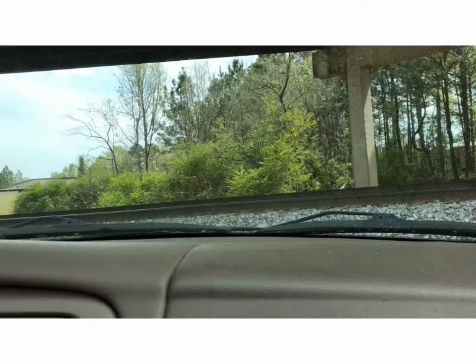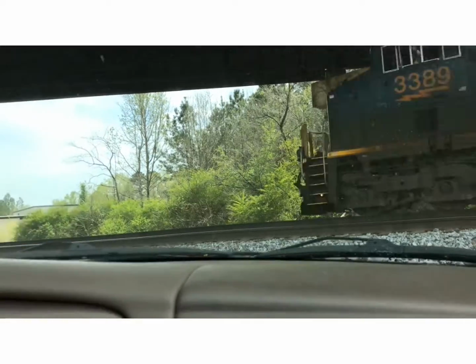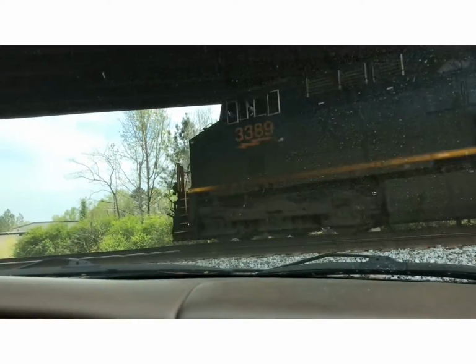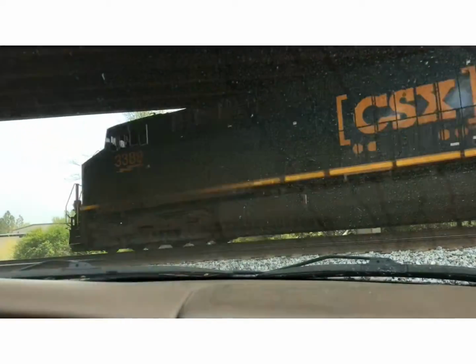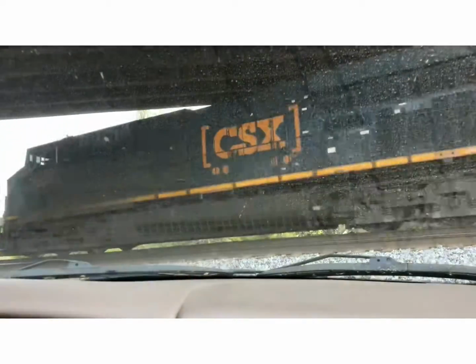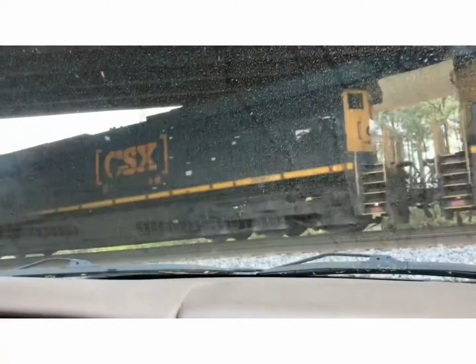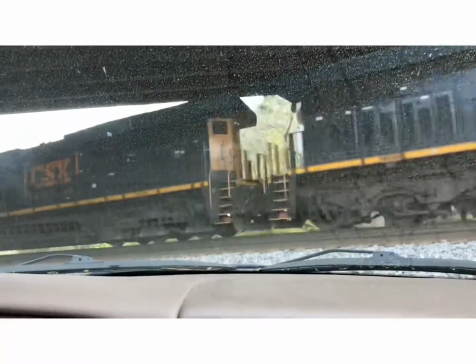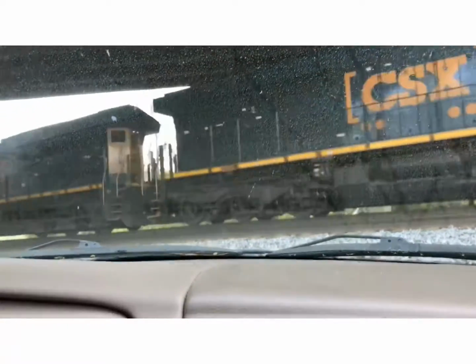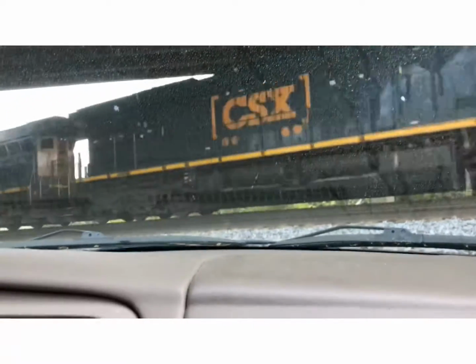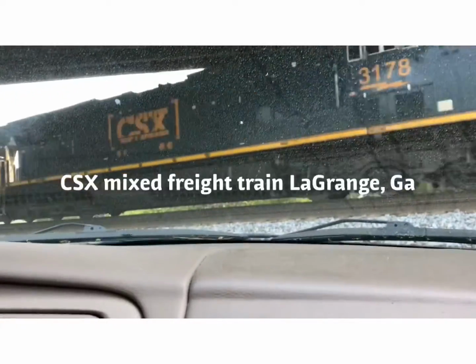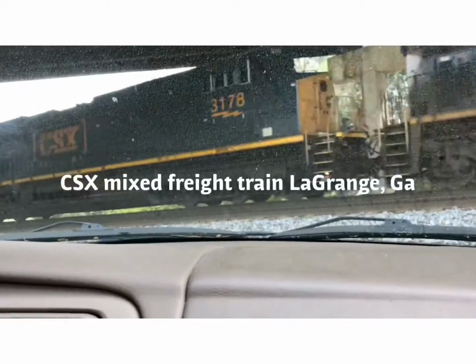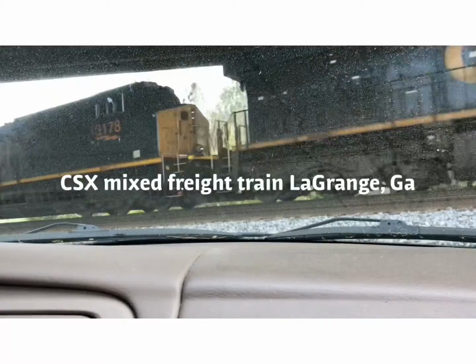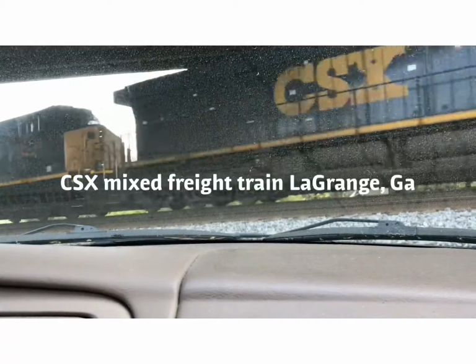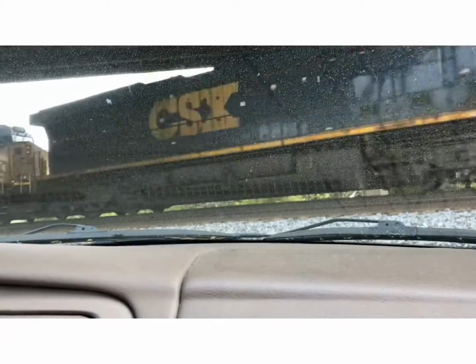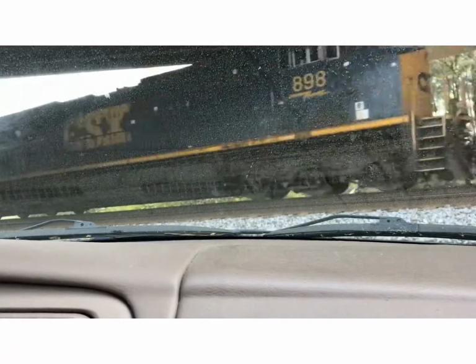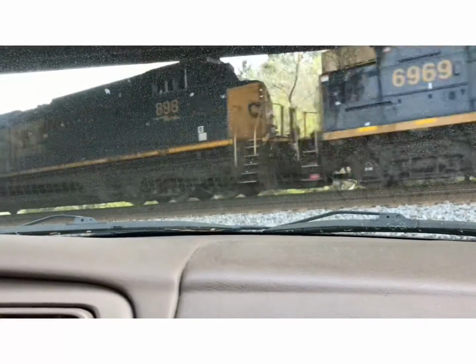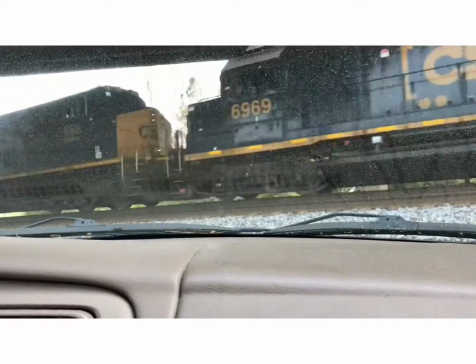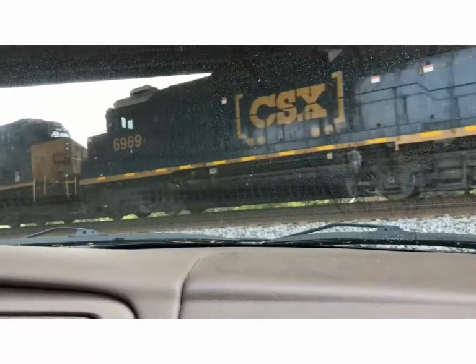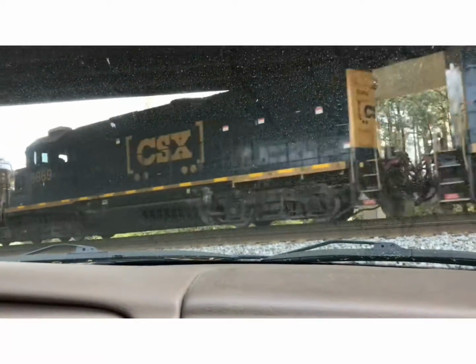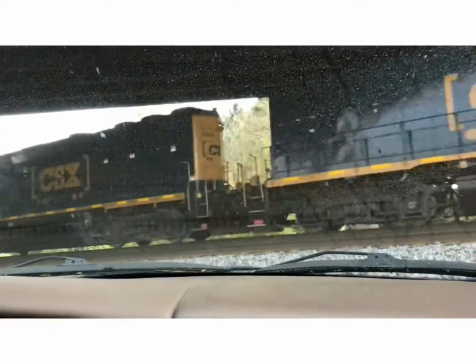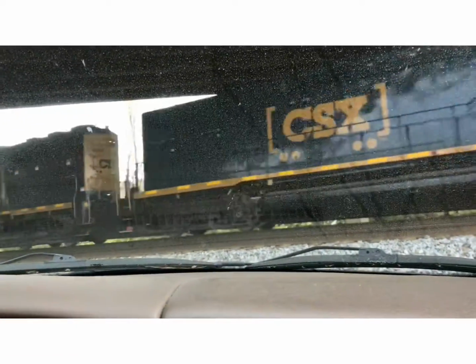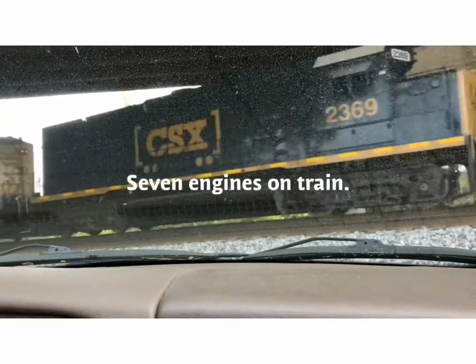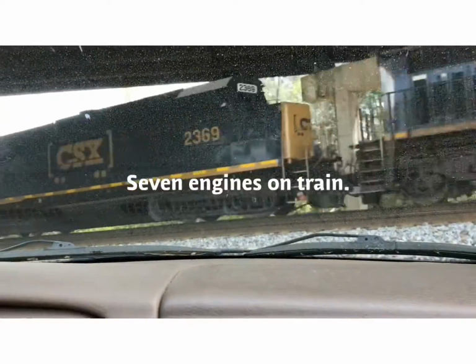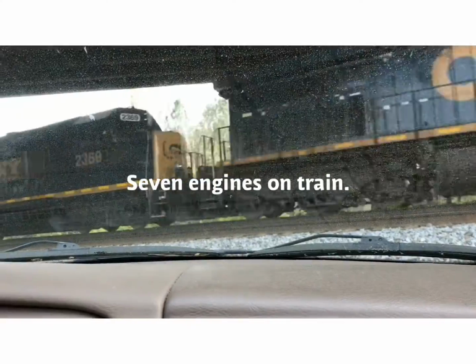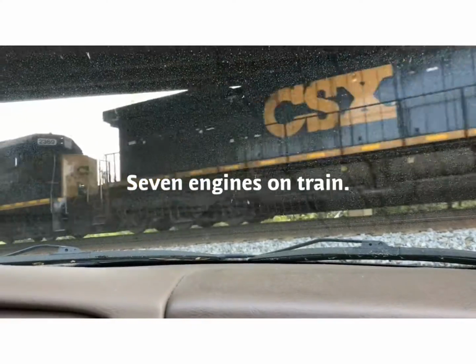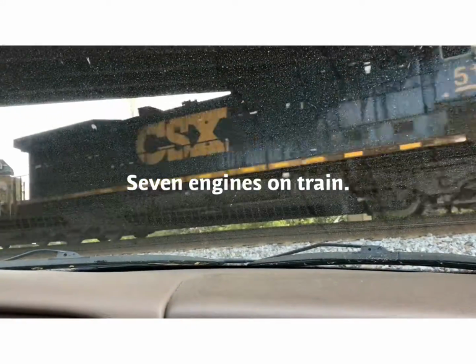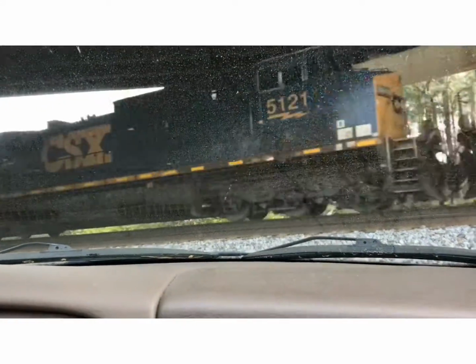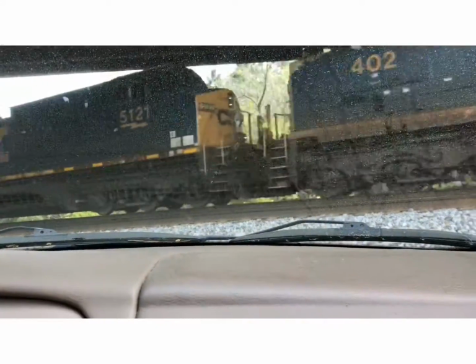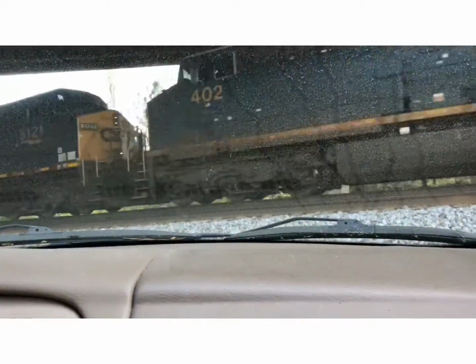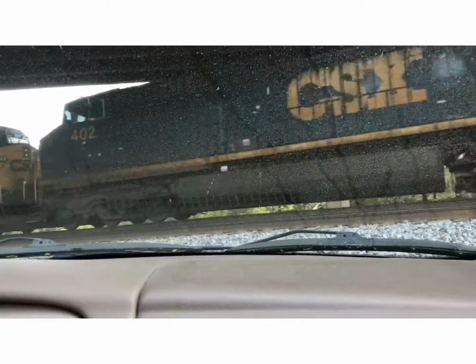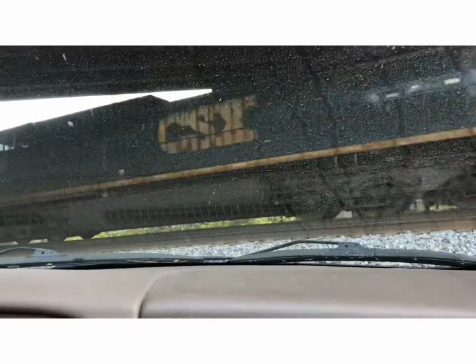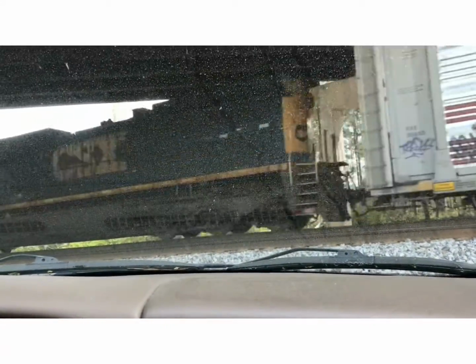Go any way! 1, 2, 3, 4, 5, 6, 7 — 7 engines! CSX! Auto-rack!